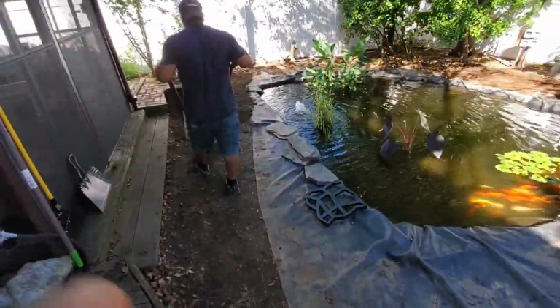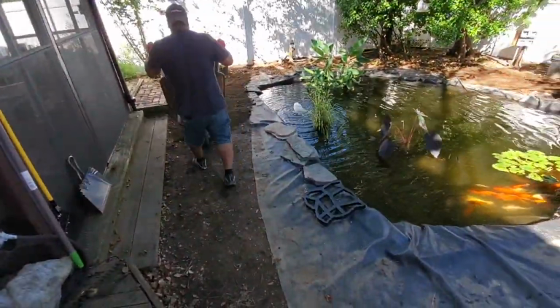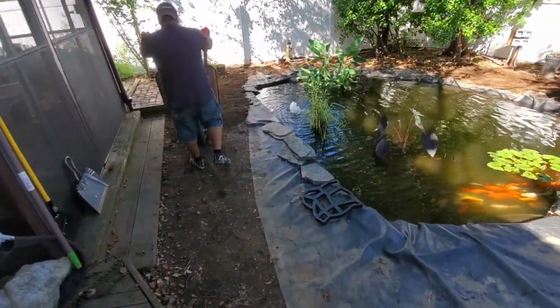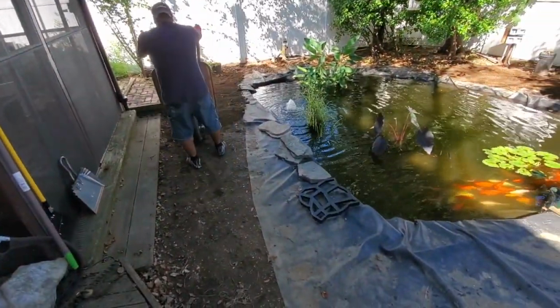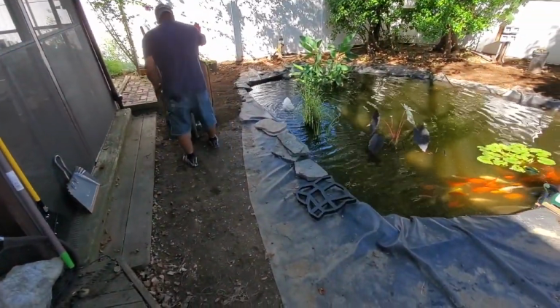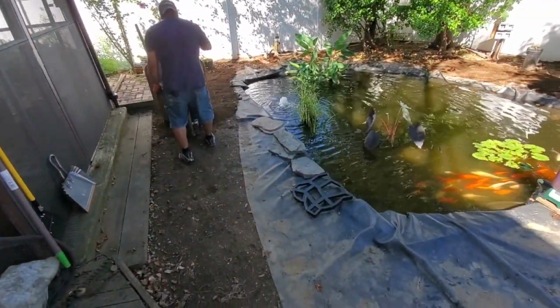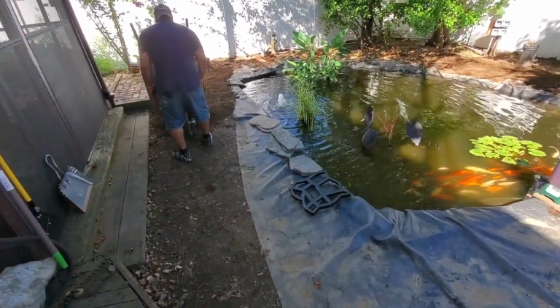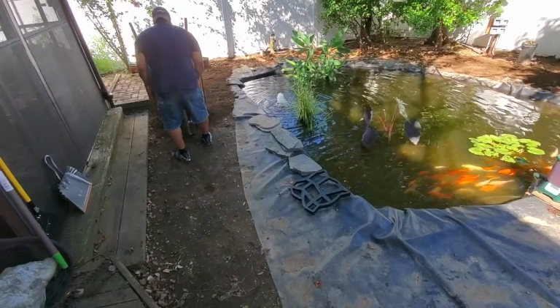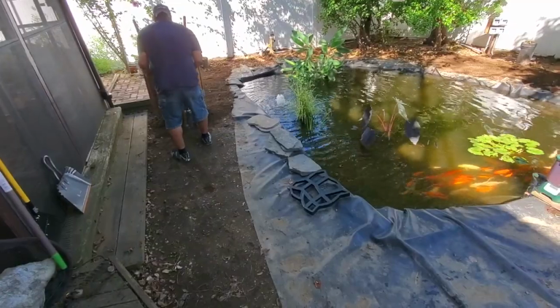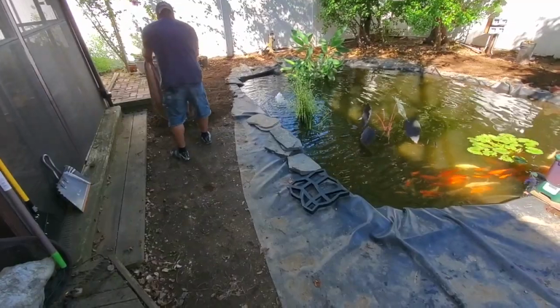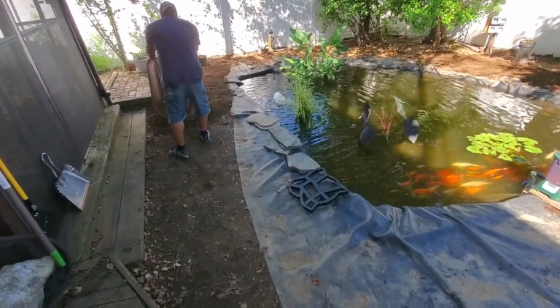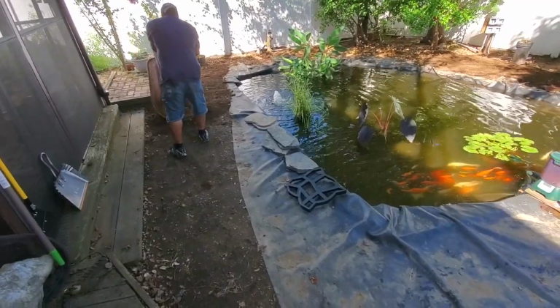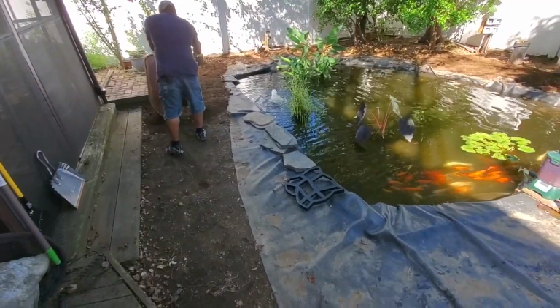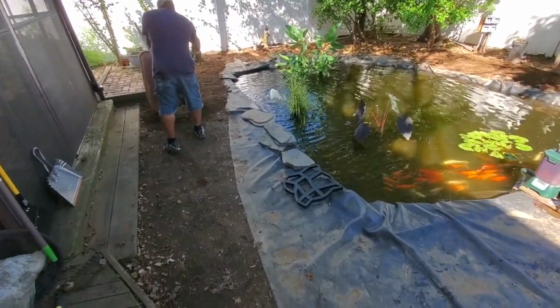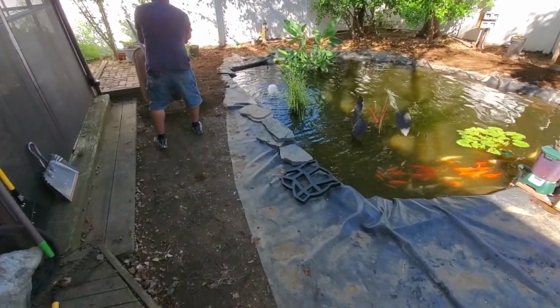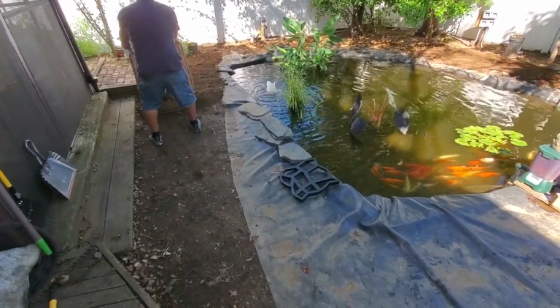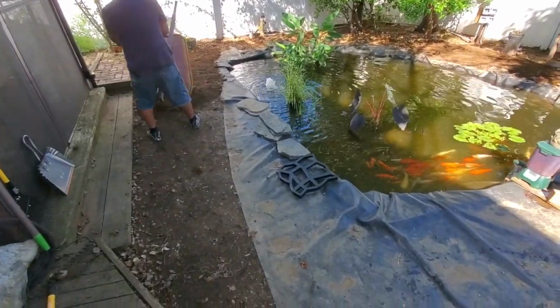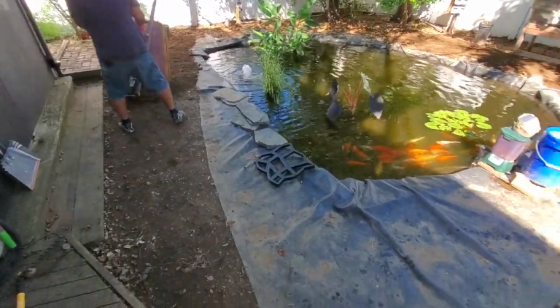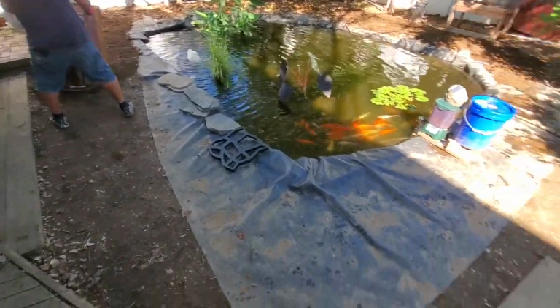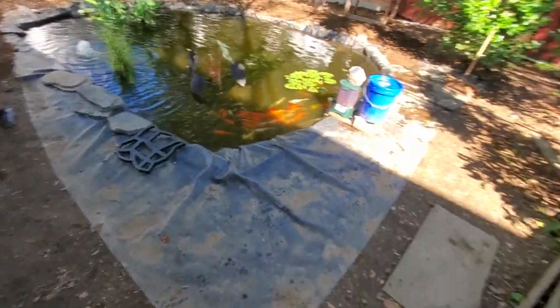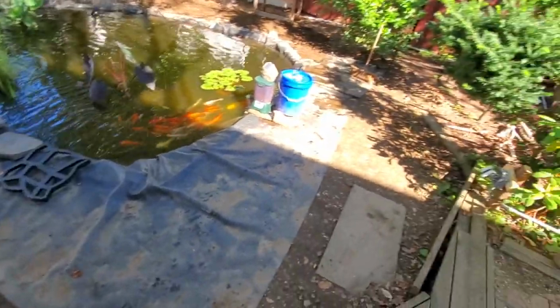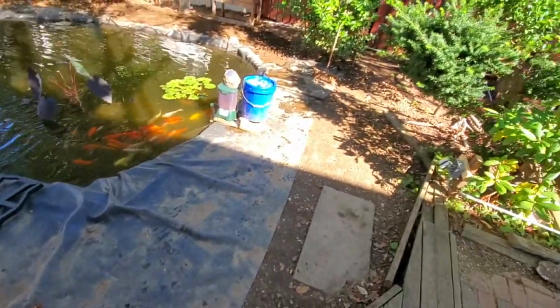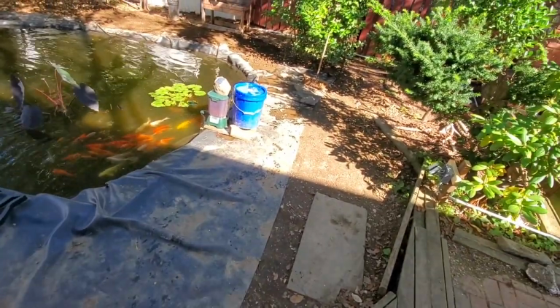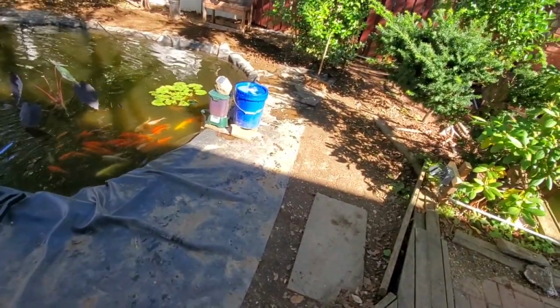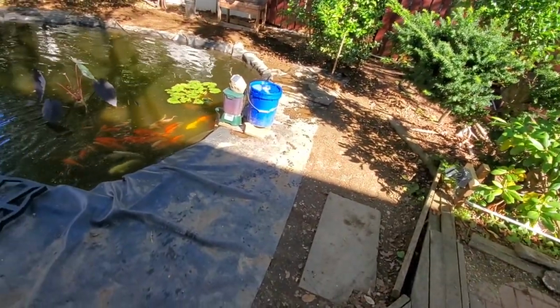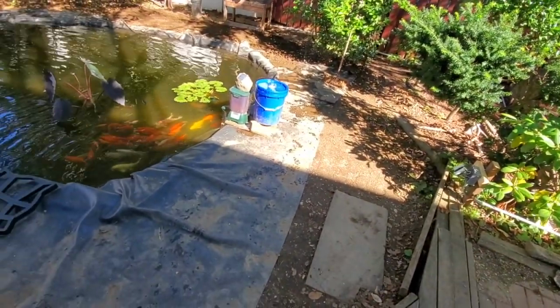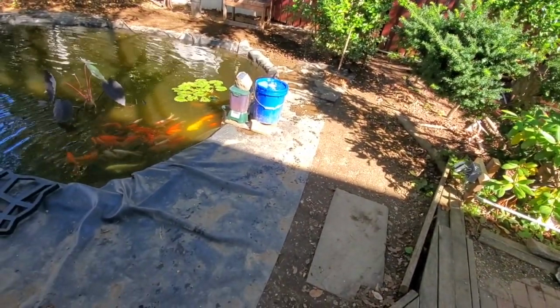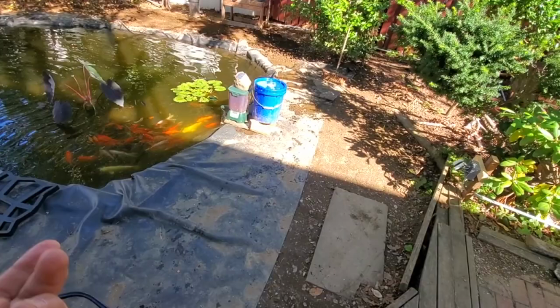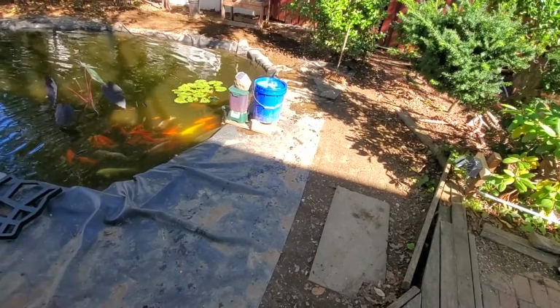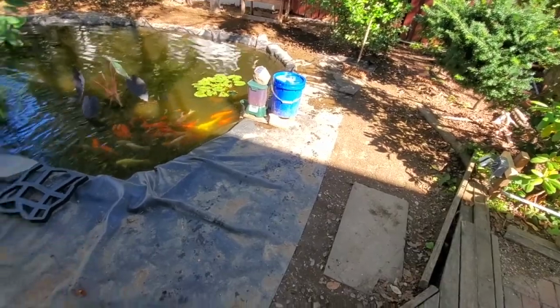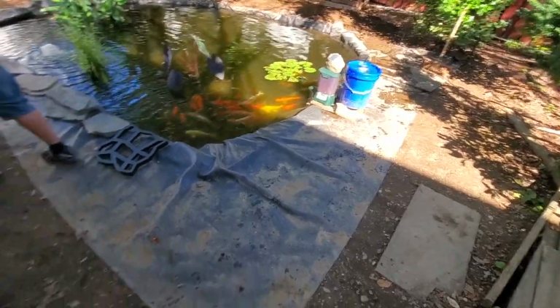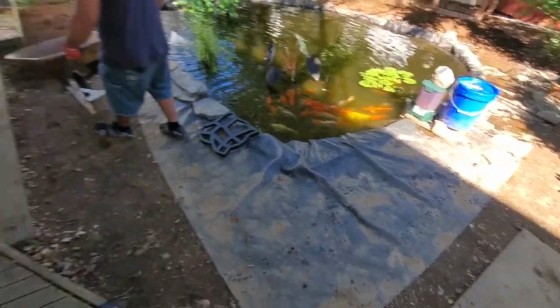Concrete day, concrete pavers. We're going to level out all the surrounding ground around here.